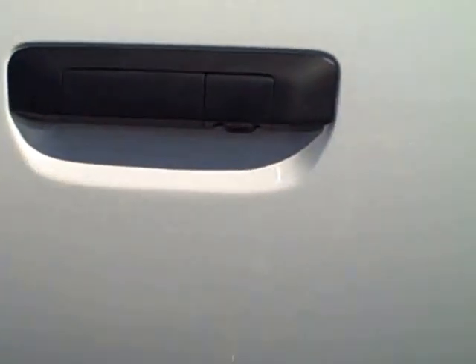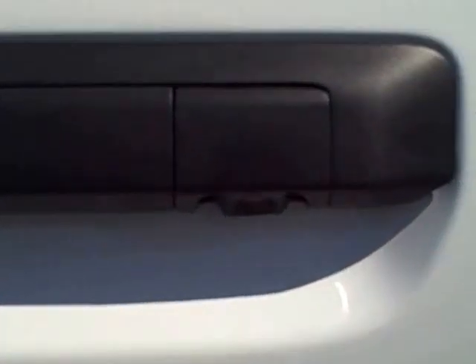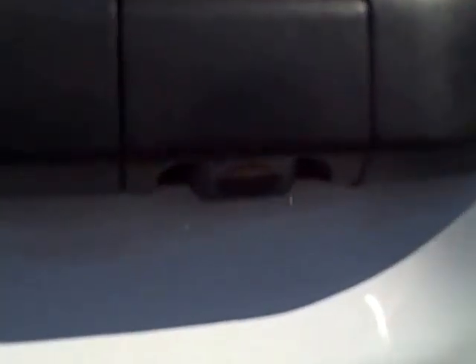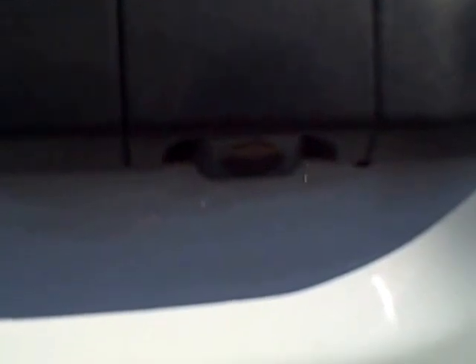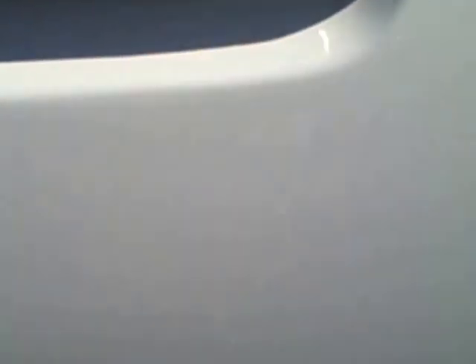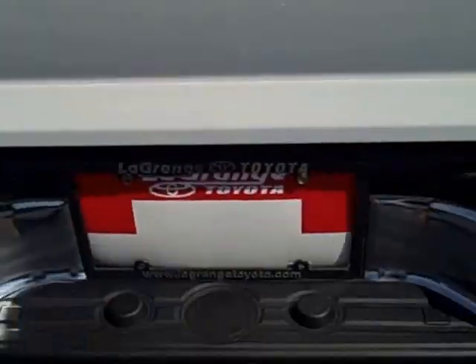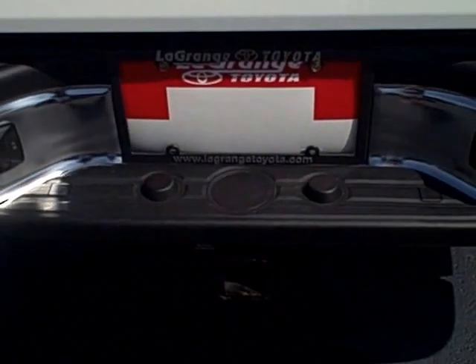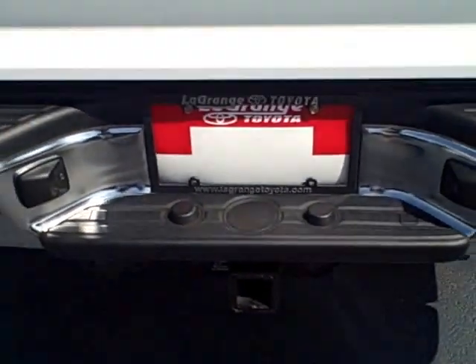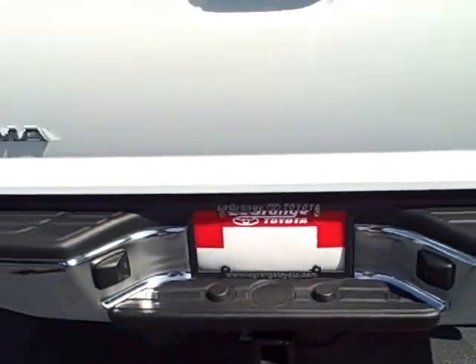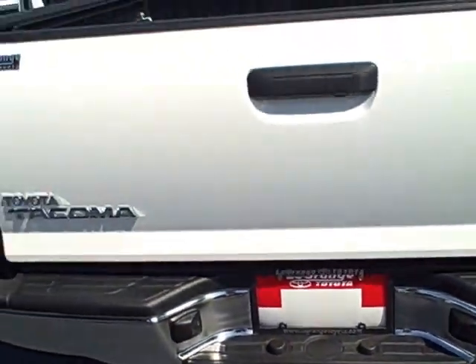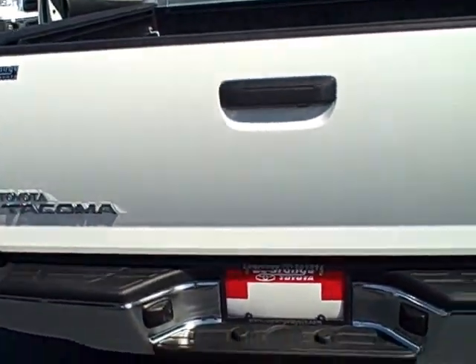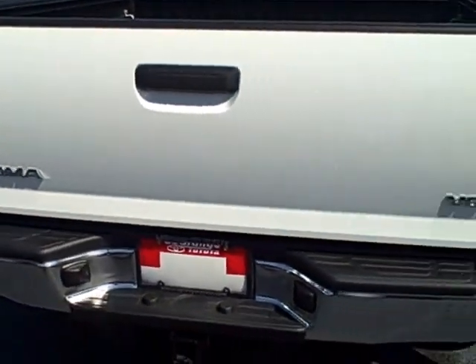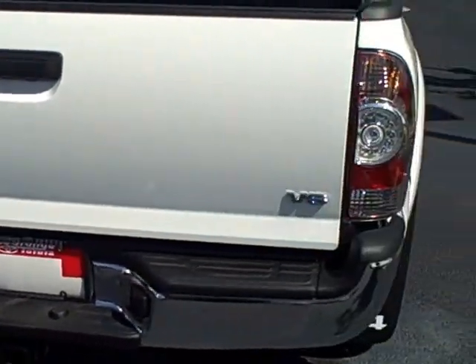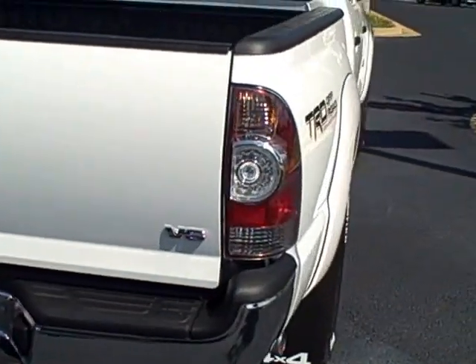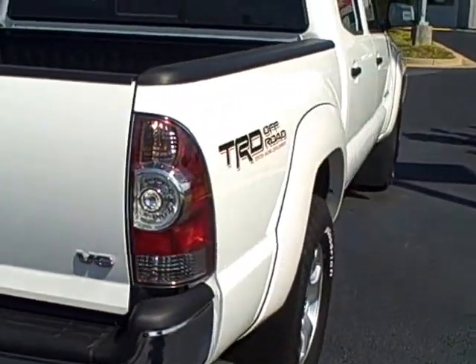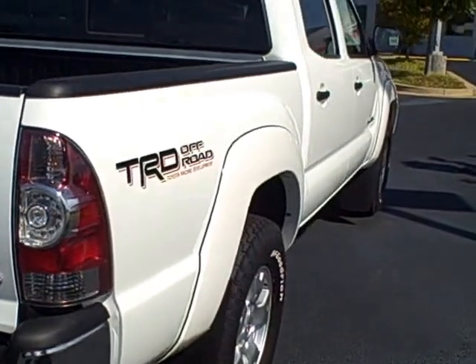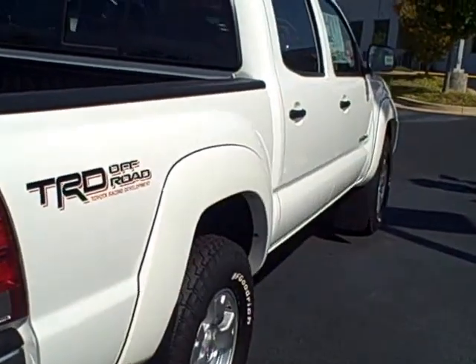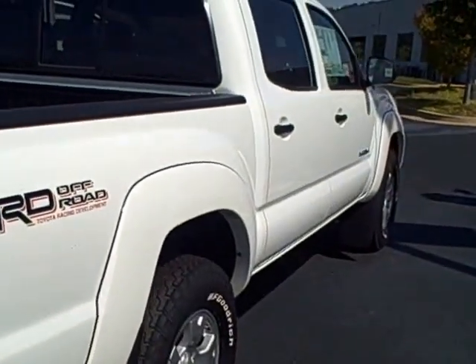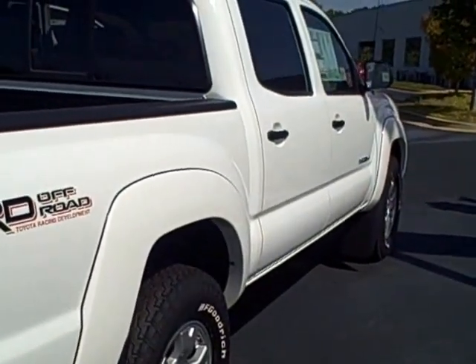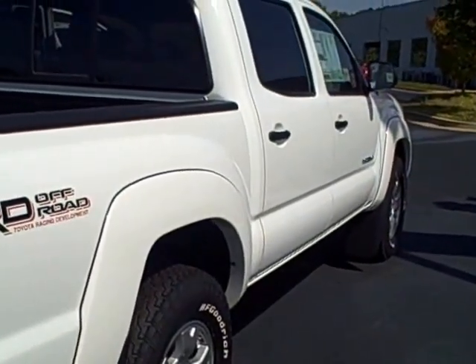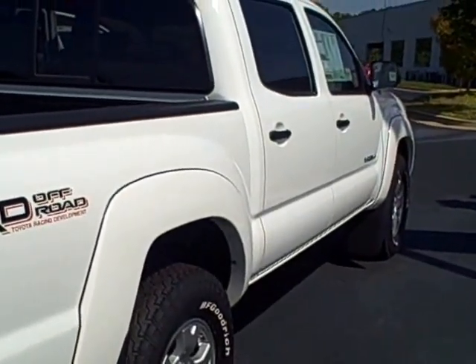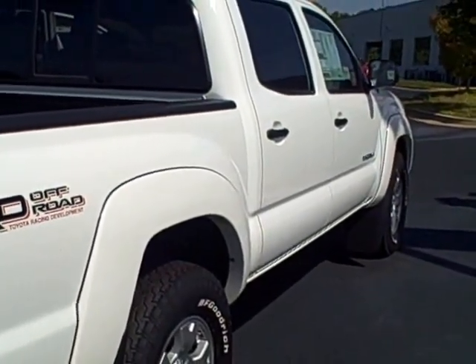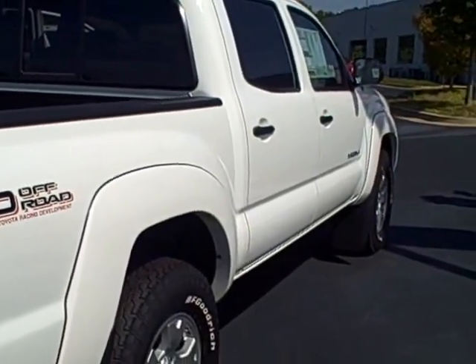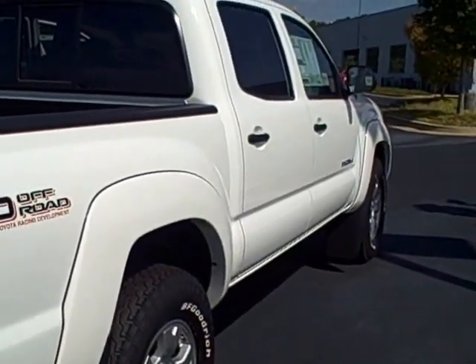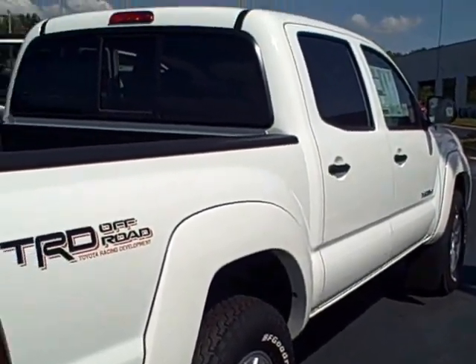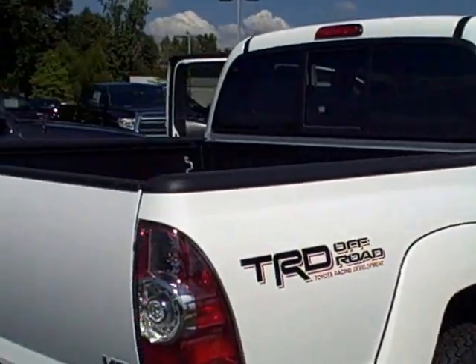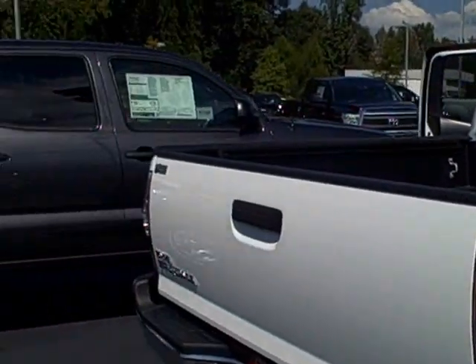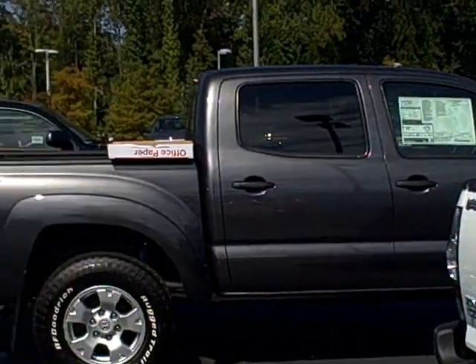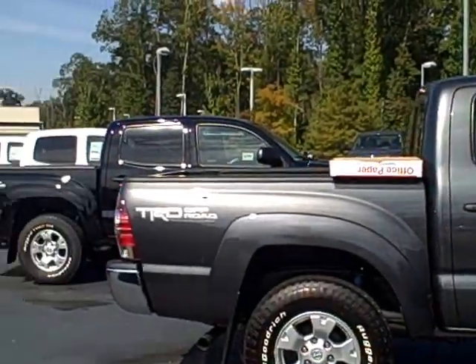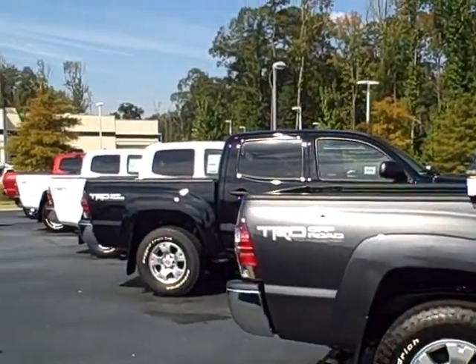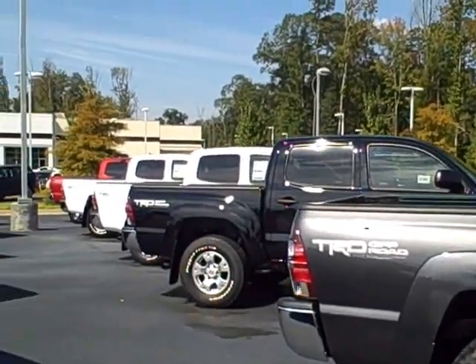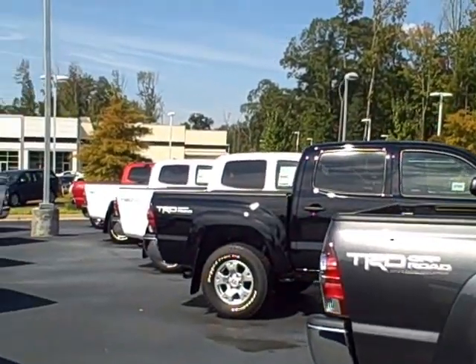It also comes with a backup camera and a tow package. This is our four-wheel drive model, but we've got plenty of other options available as well.